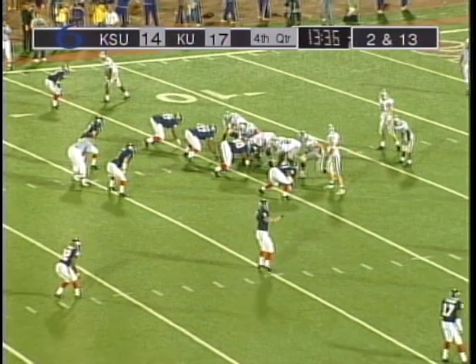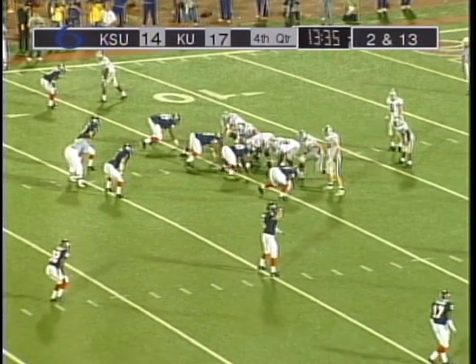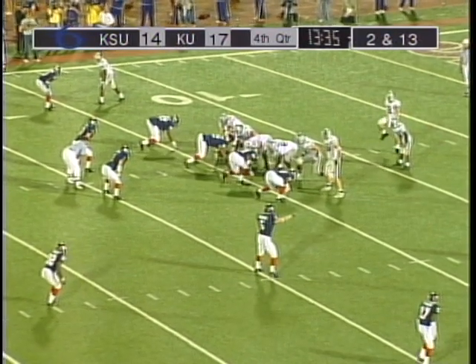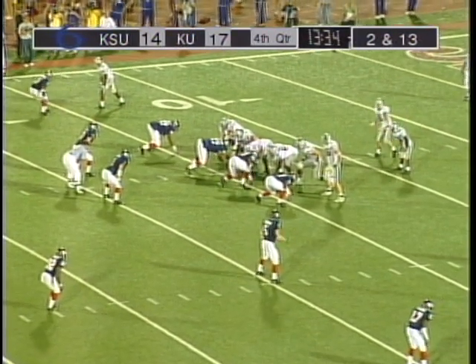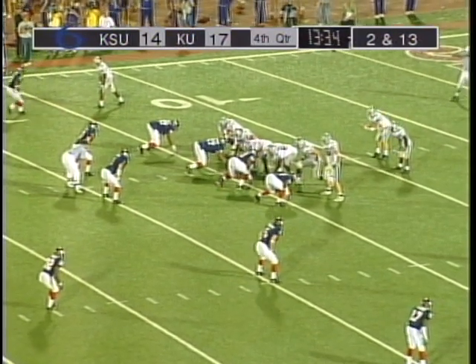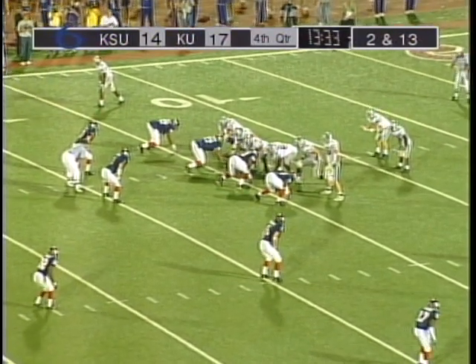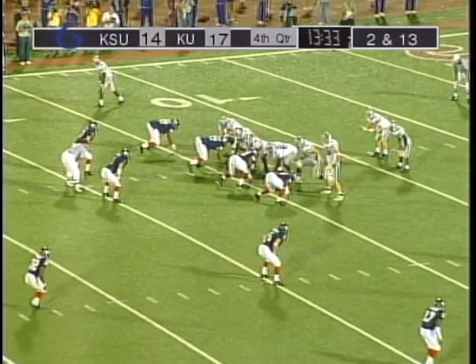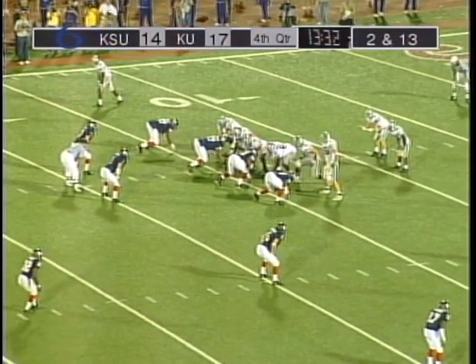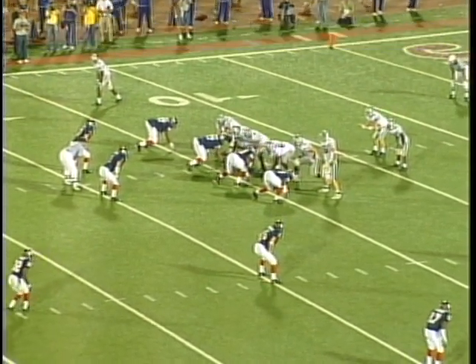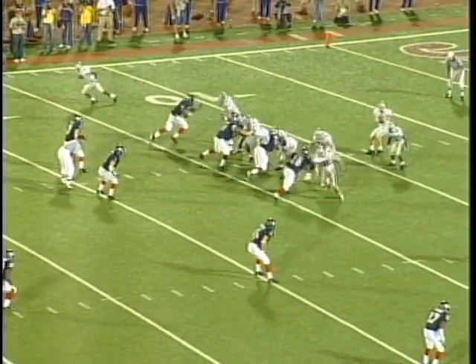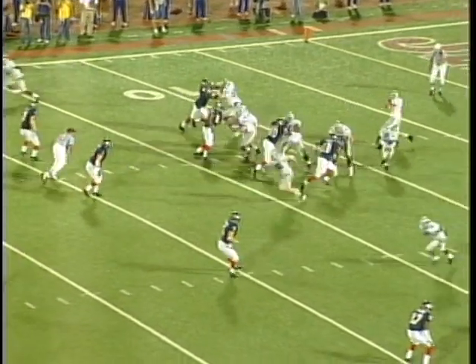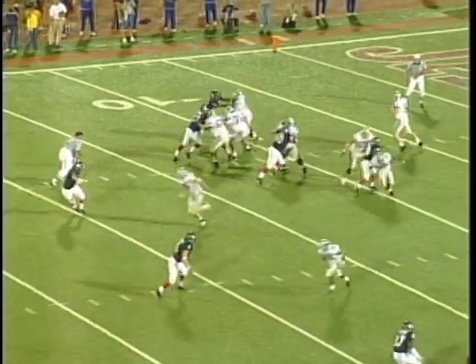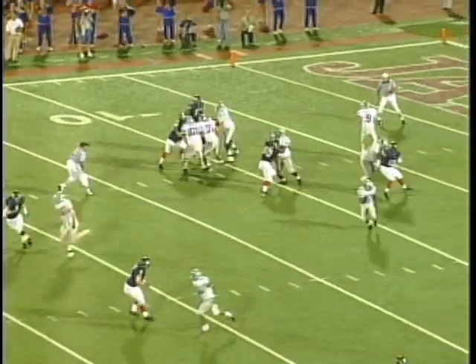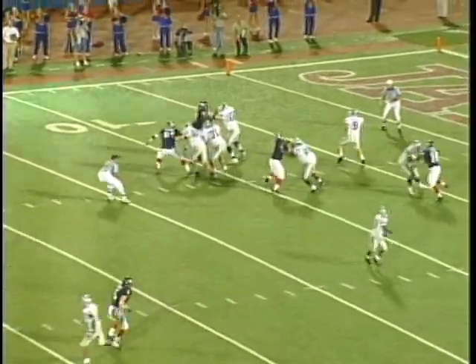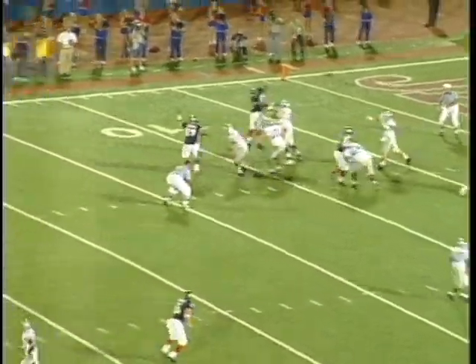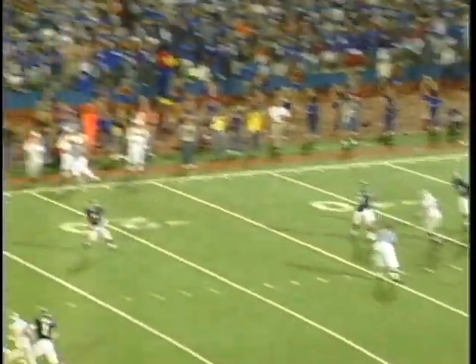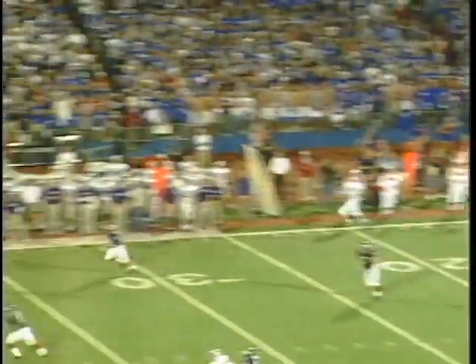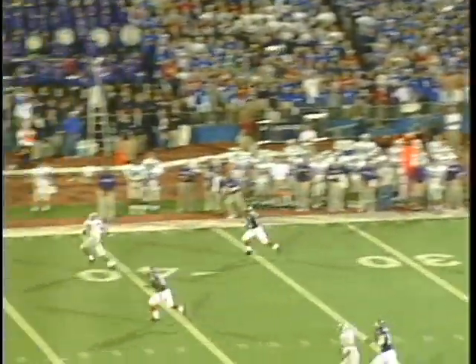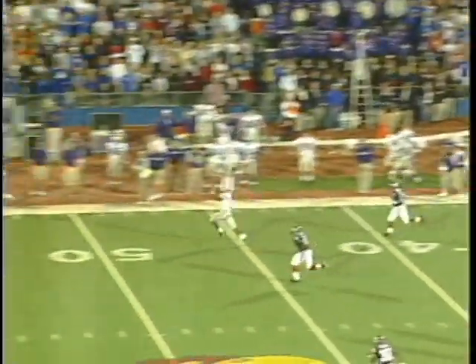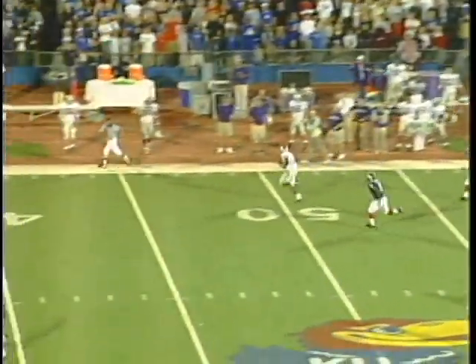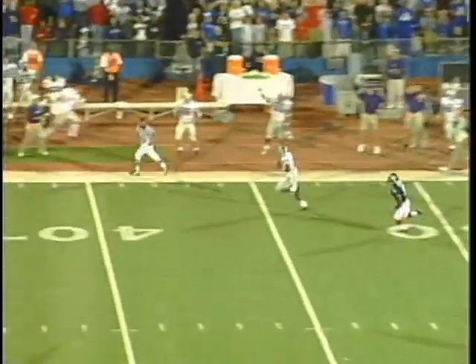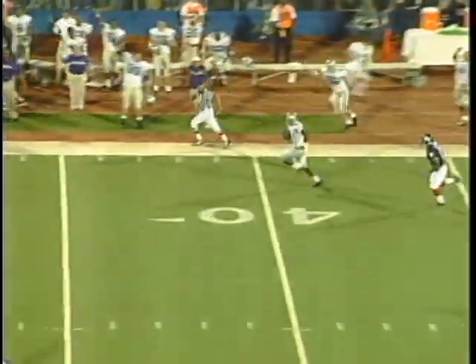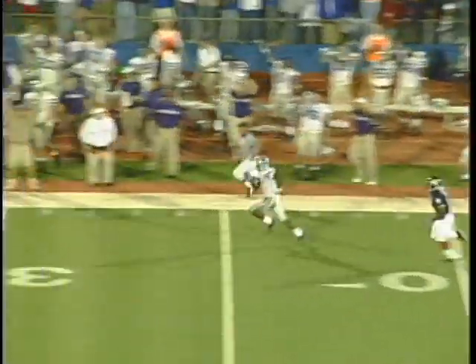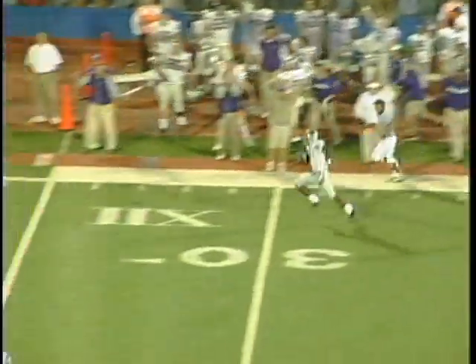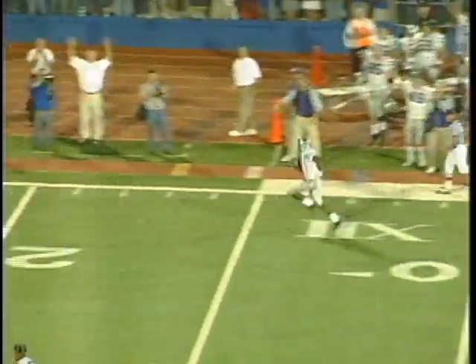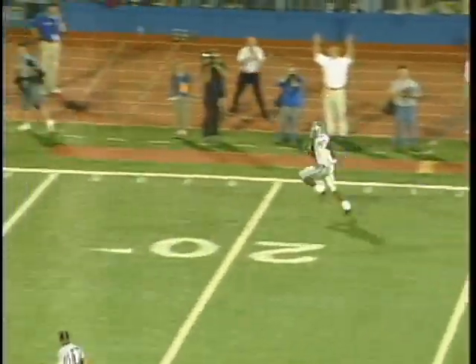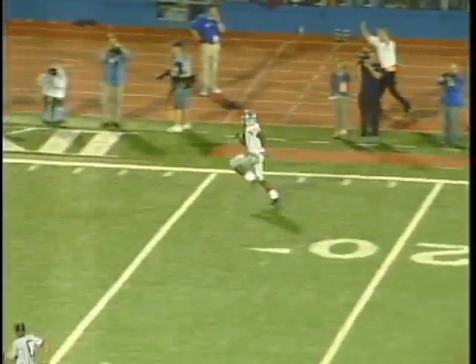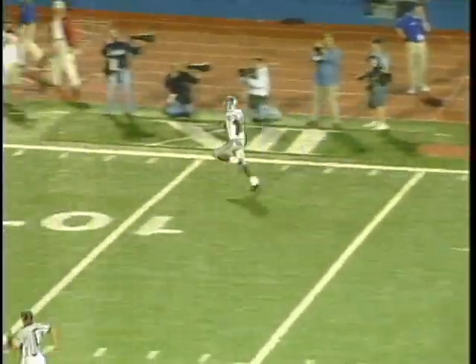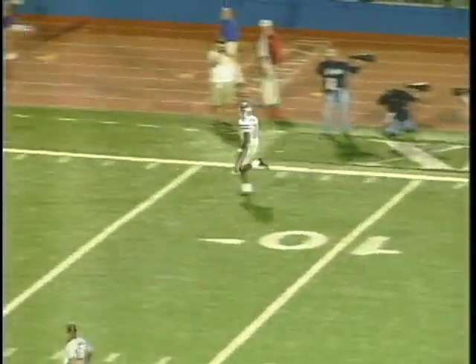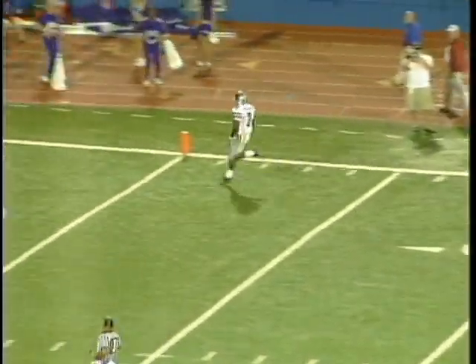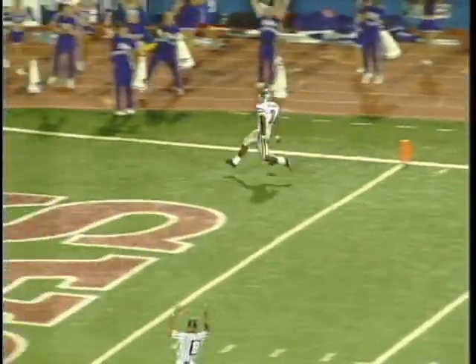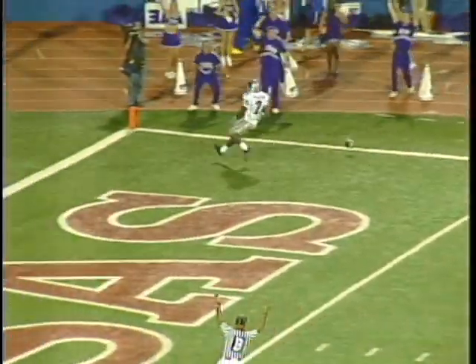K-State can run that play two more times. KU will get the football back. I think they're going to get rid of that from their playbook. I don't know if he's ever in there. Meyer, wide open, and it's caught. And this is going to be a touchdown. Kansas State's Tony Madison, goodbye.